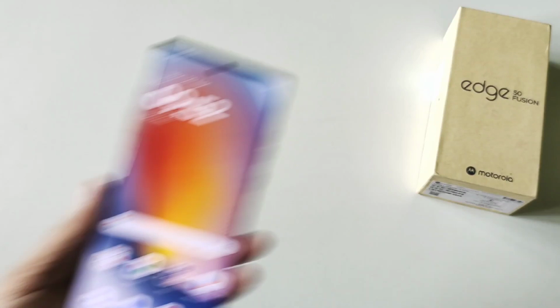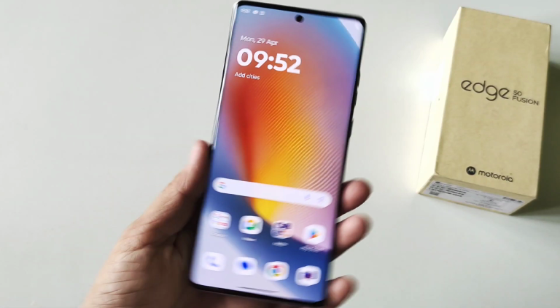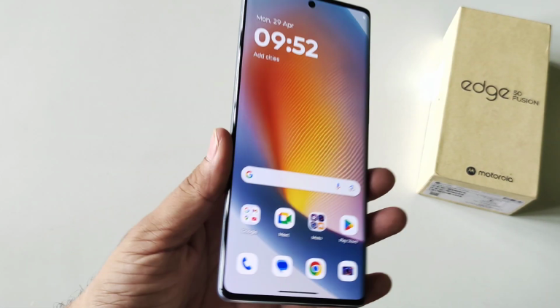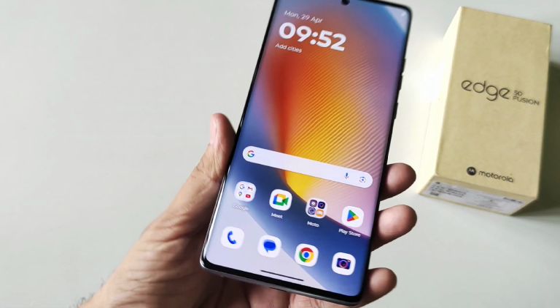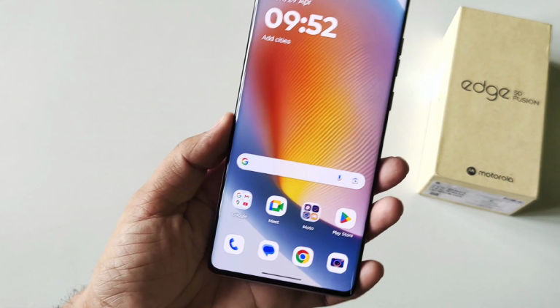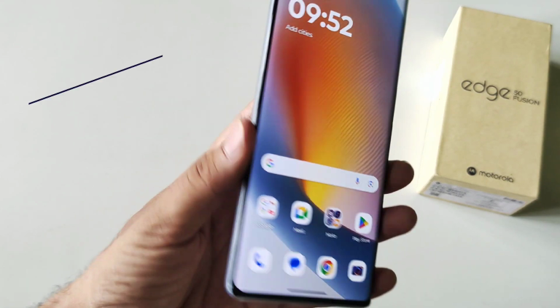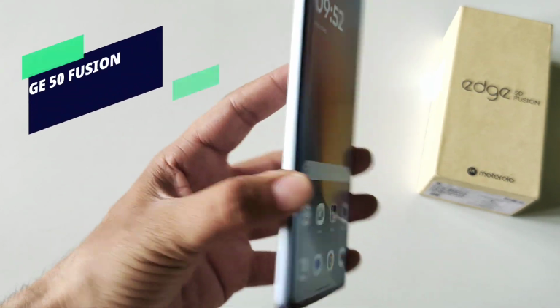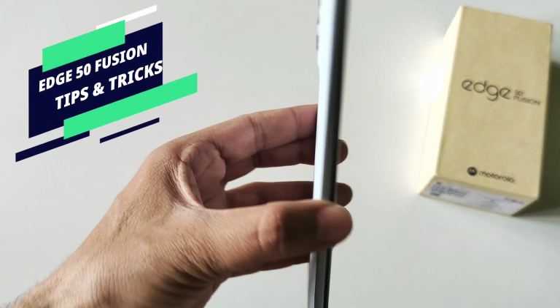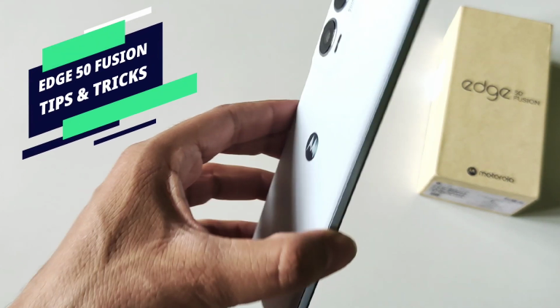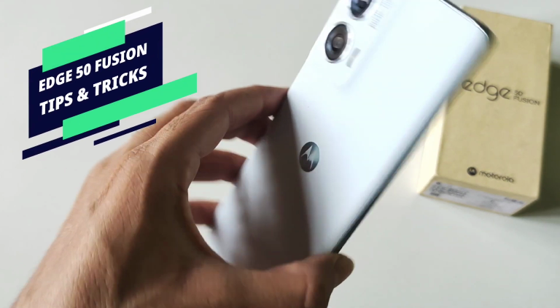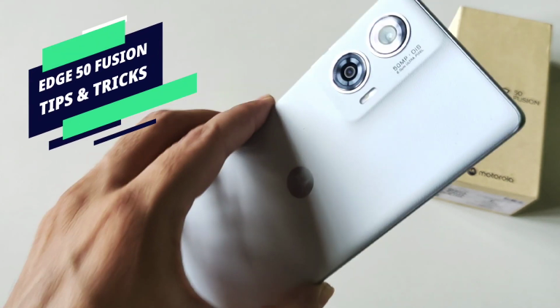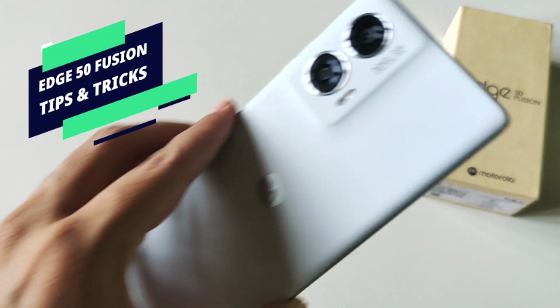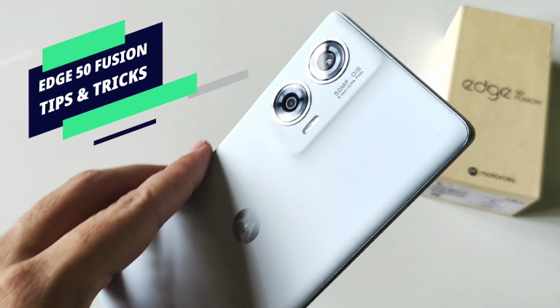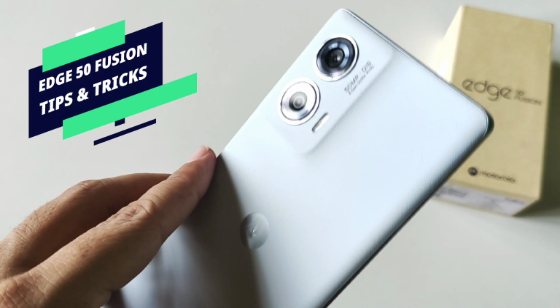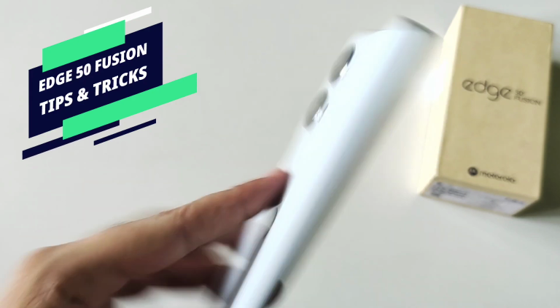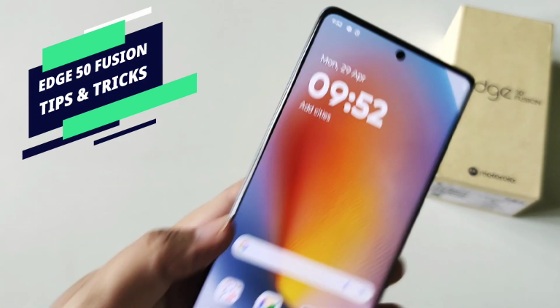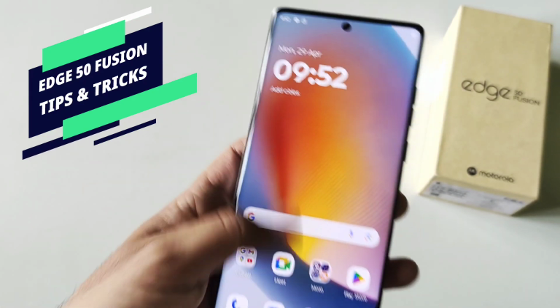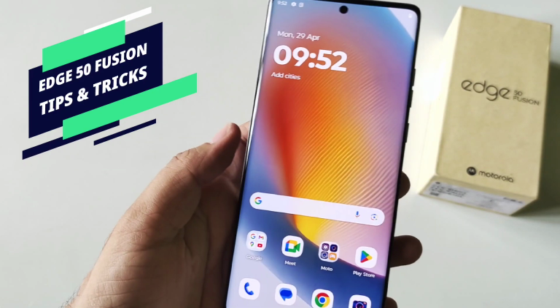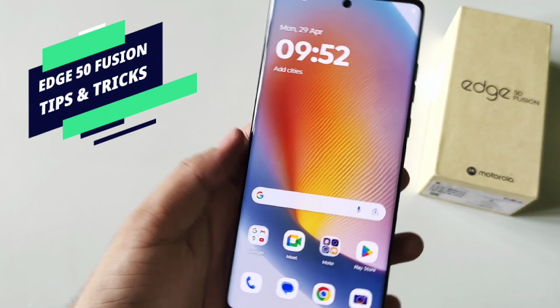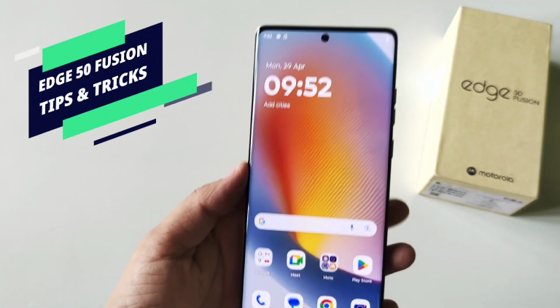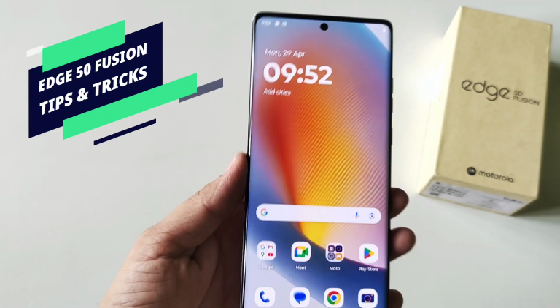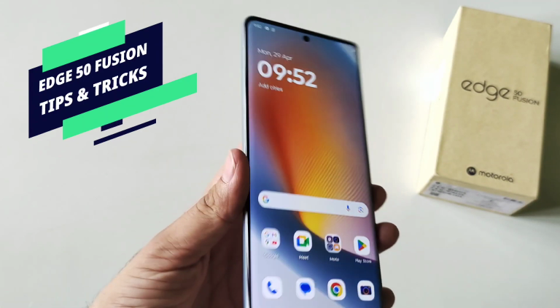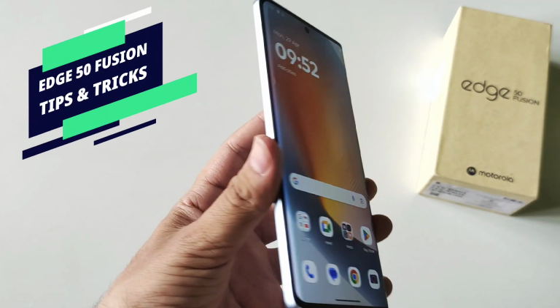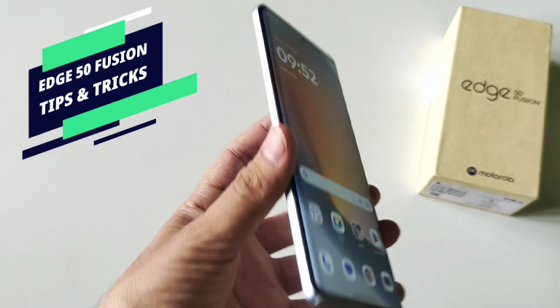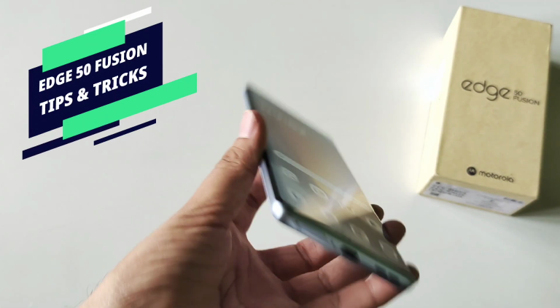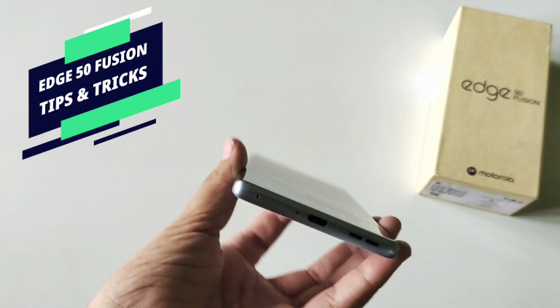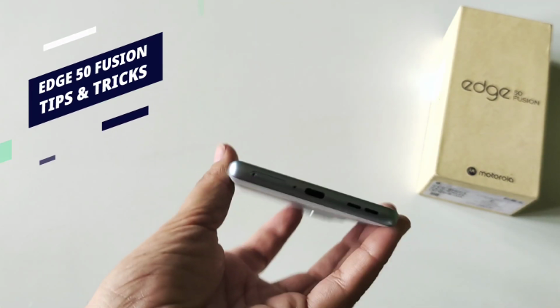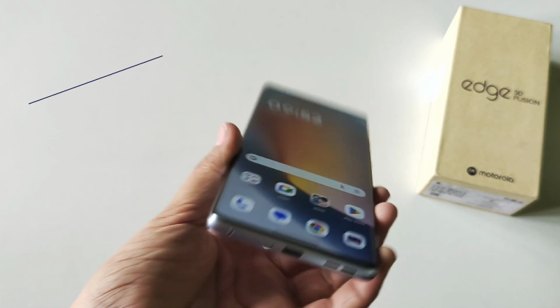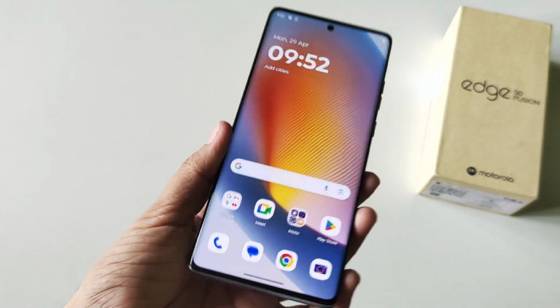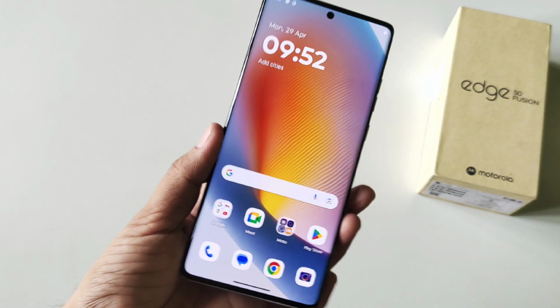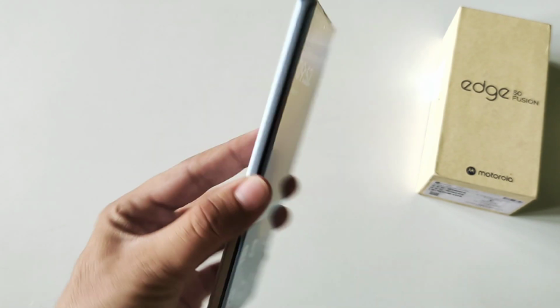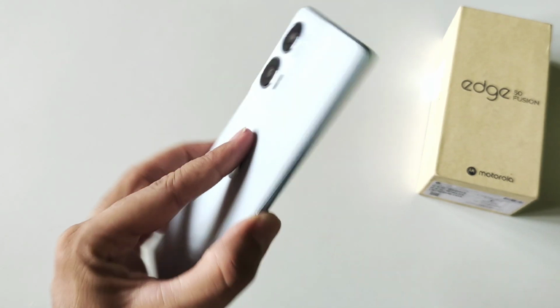Today we have the most hyped smartphone right now, the Moto Edge 50 Fusion. In this video I'll show you some amazing tips and tricks, hidden features, and my take on this smartphone, so watch till the end.